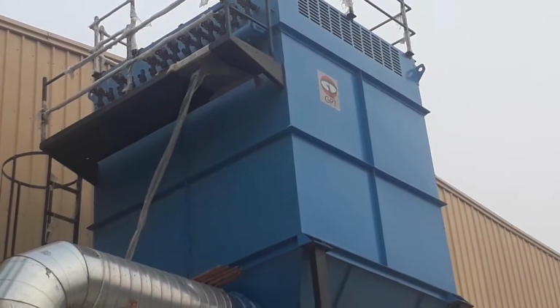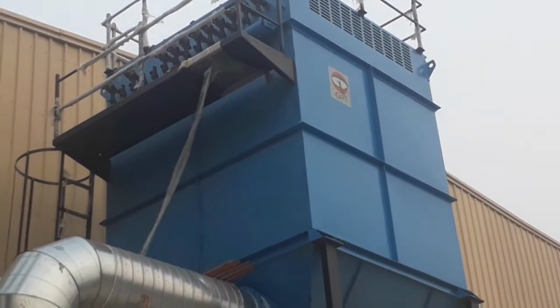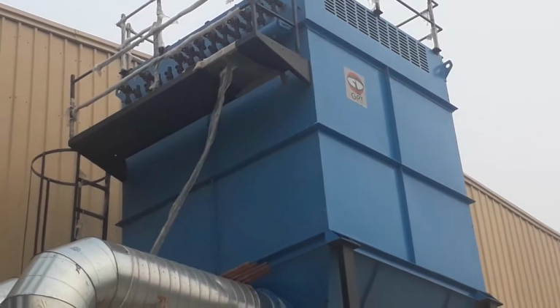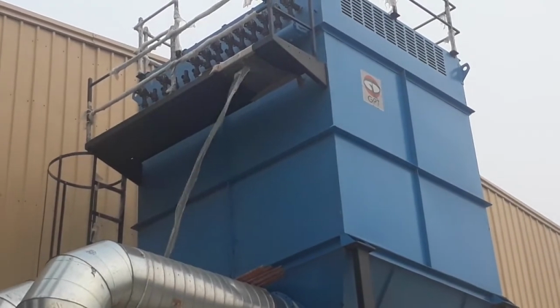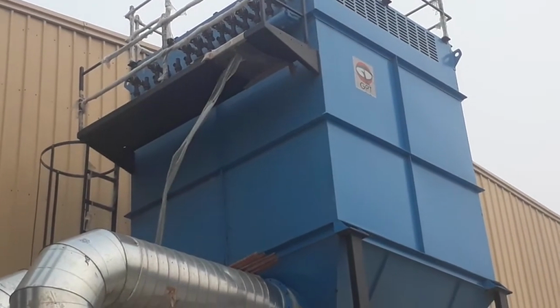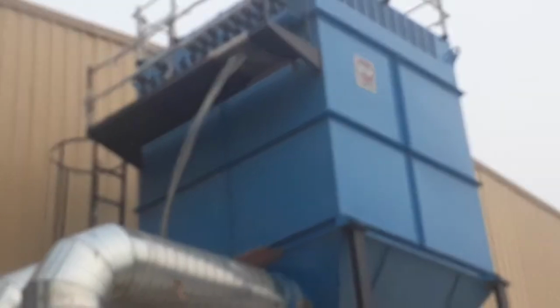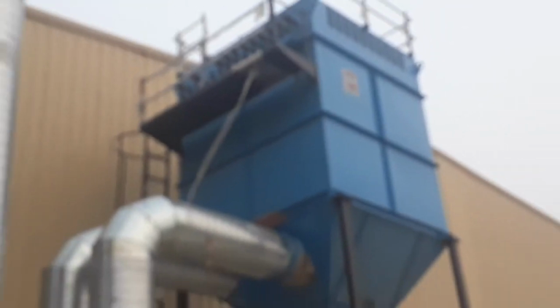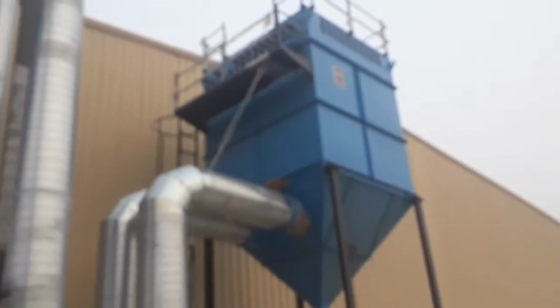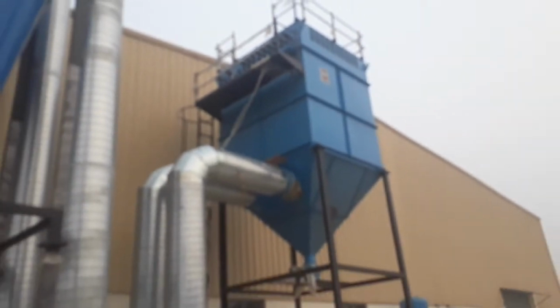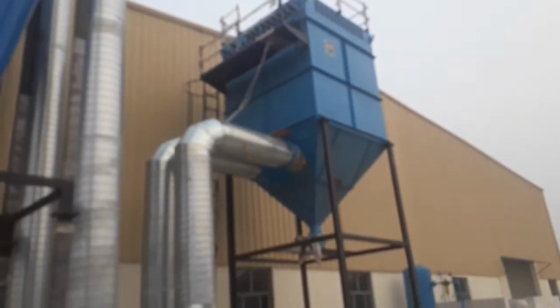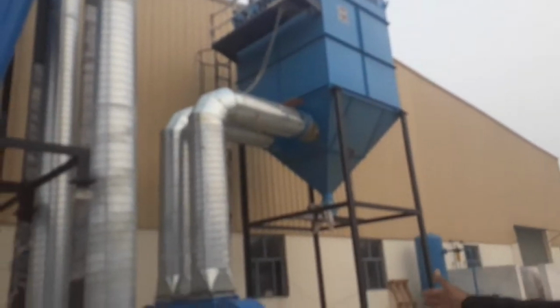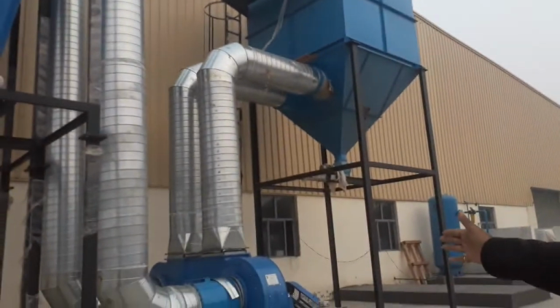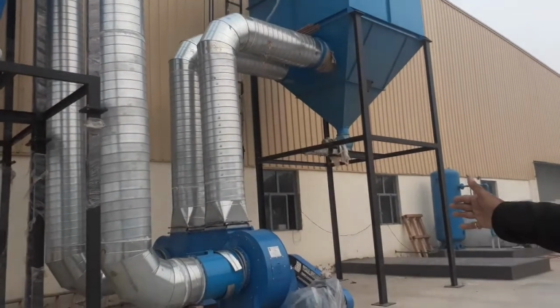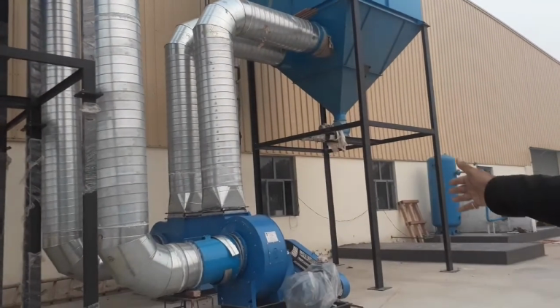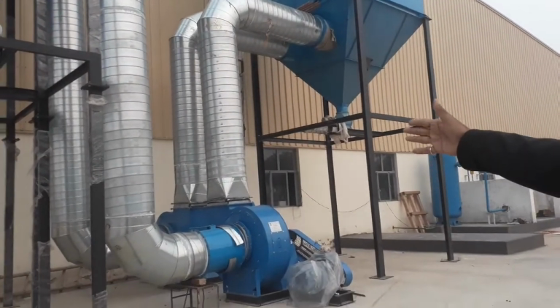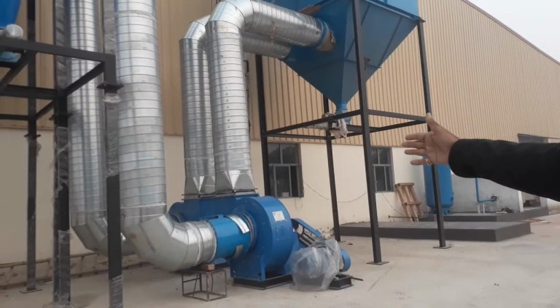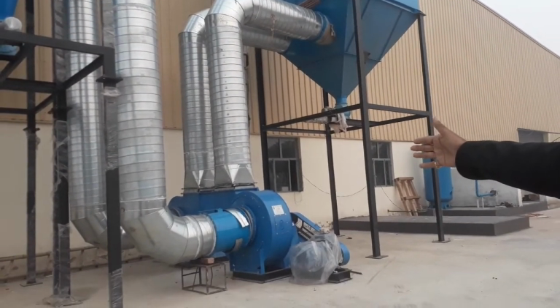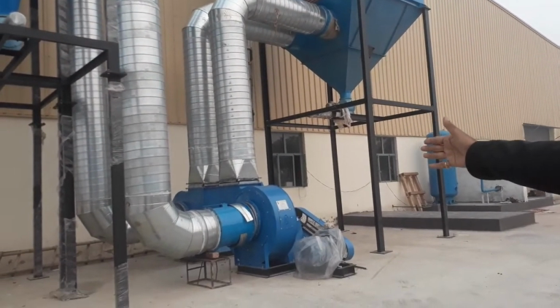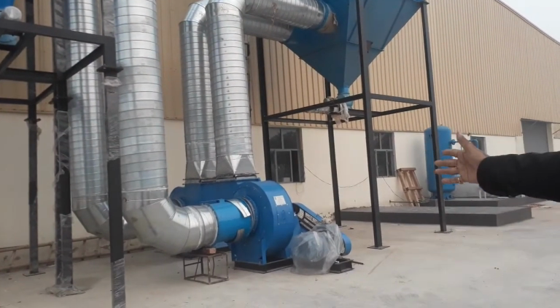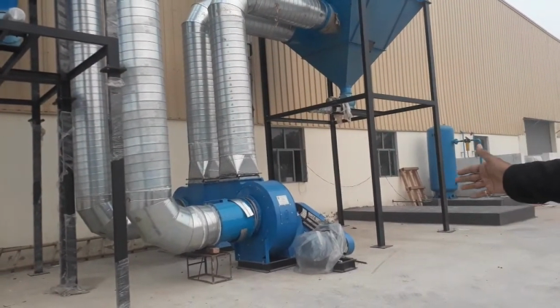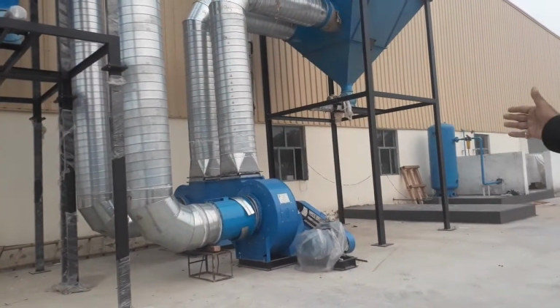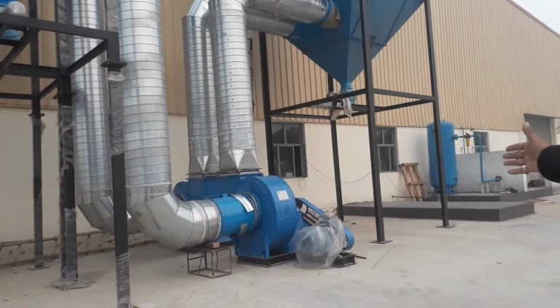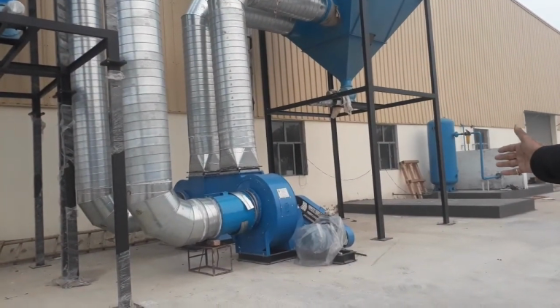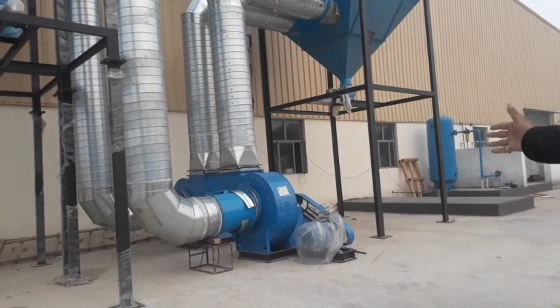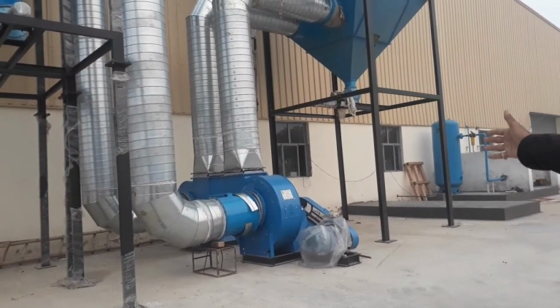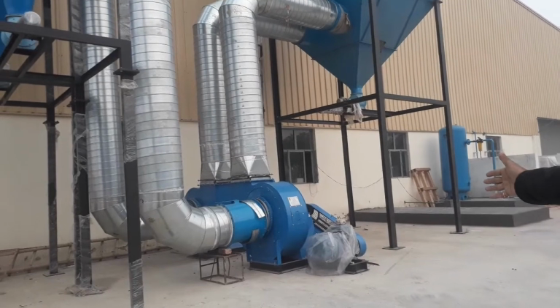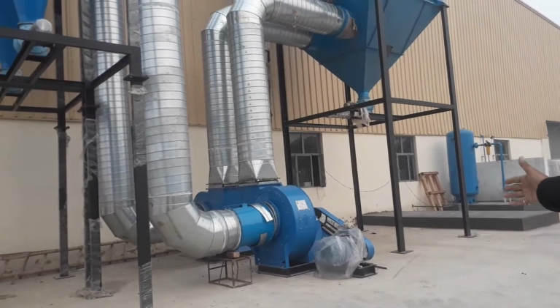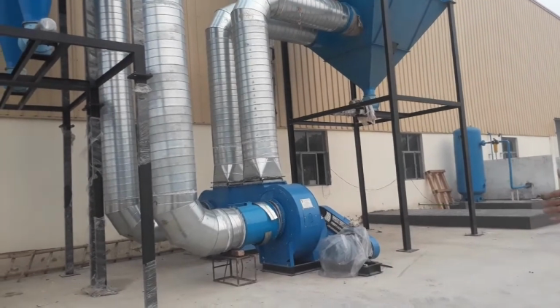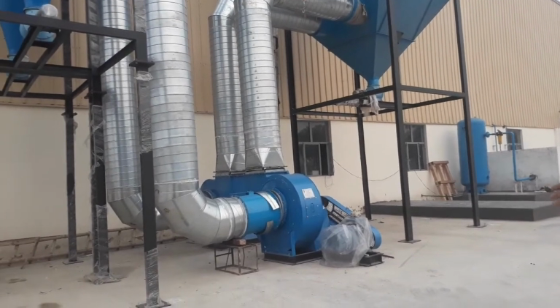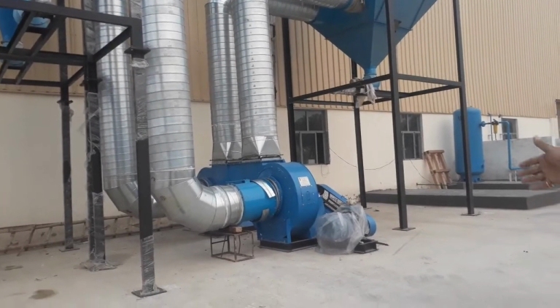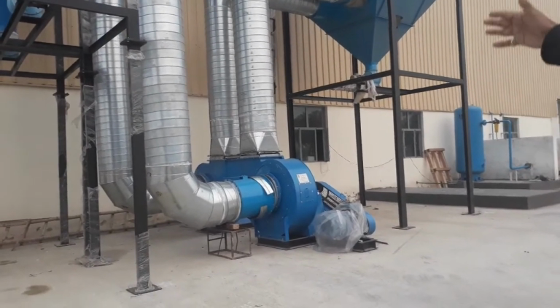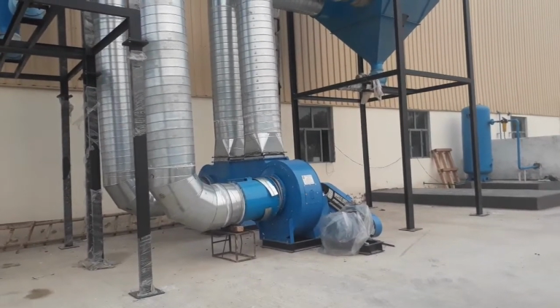We have got two centrifugal blowers — one centrifugal blower of 20,000 cubic meters per hour and another of 24,000 cubic meters per hour. Both are connected with electric motors. You can see the spiral ducting.